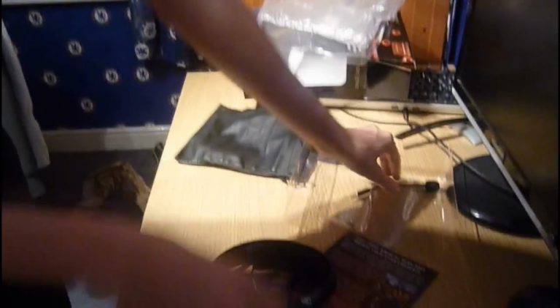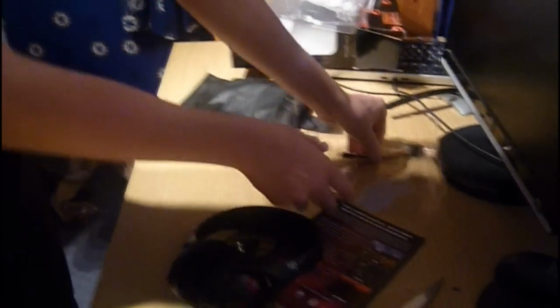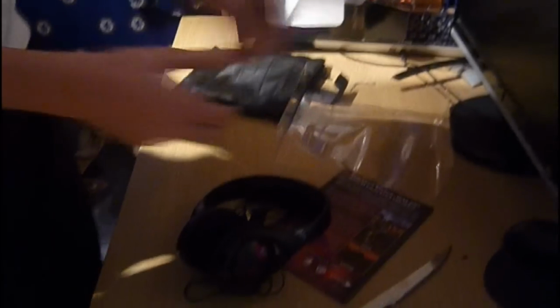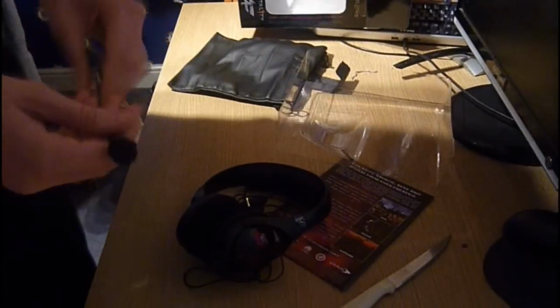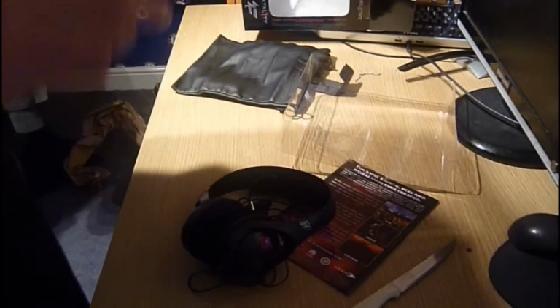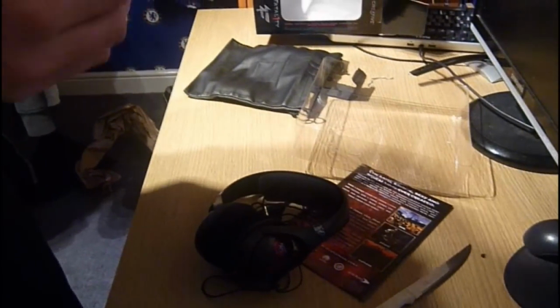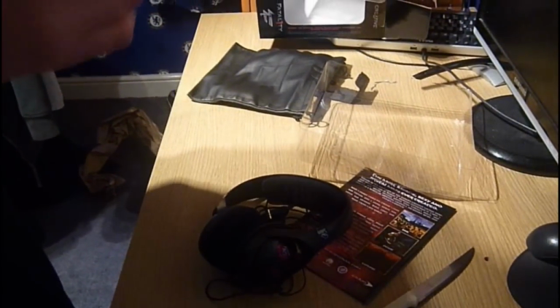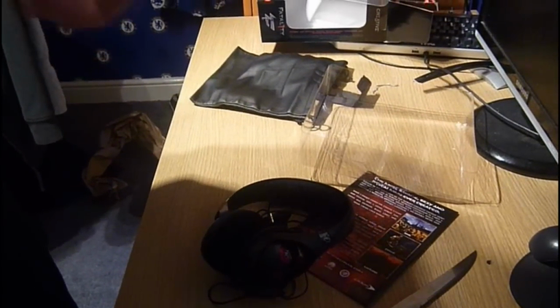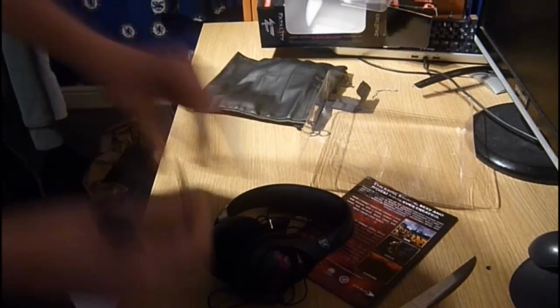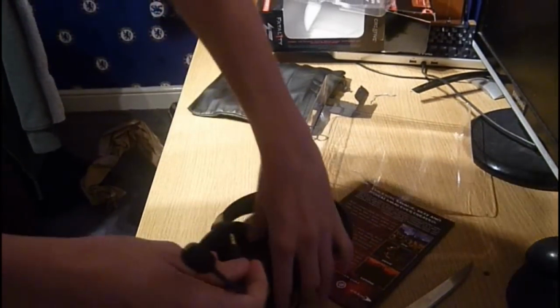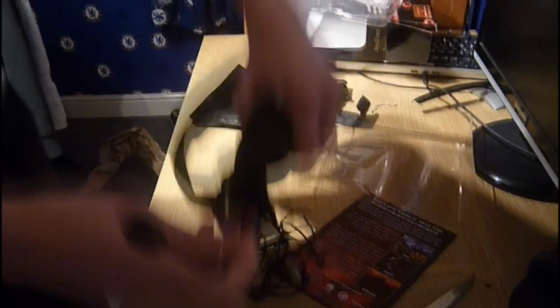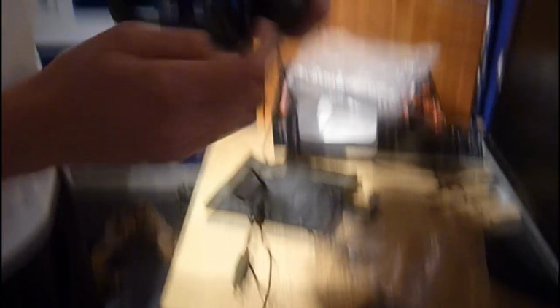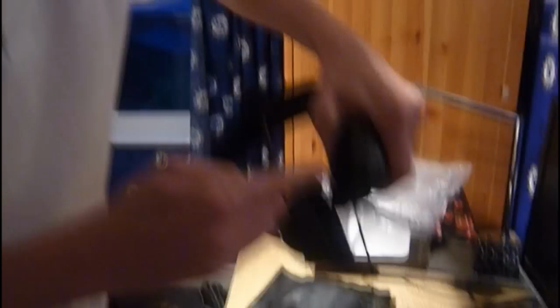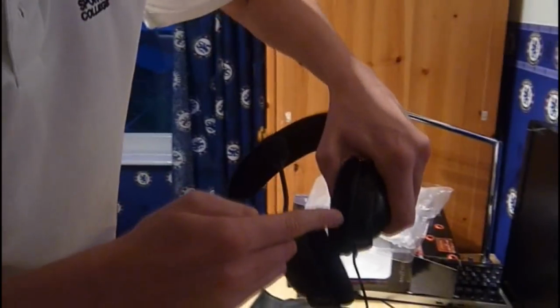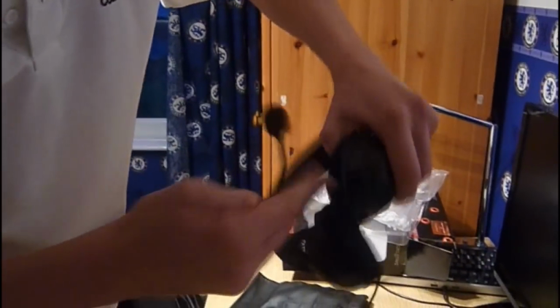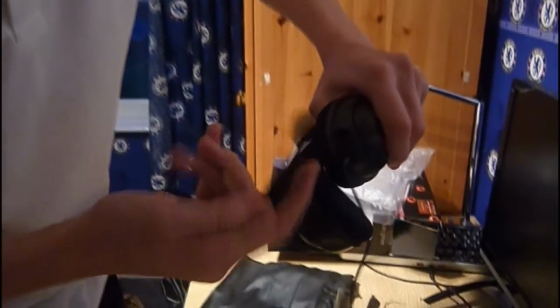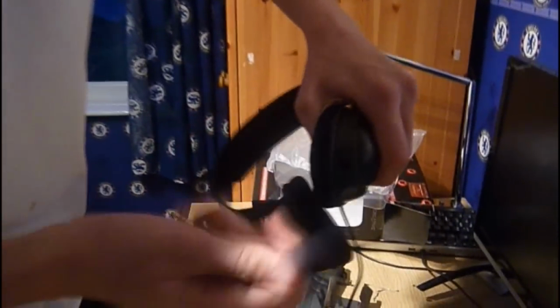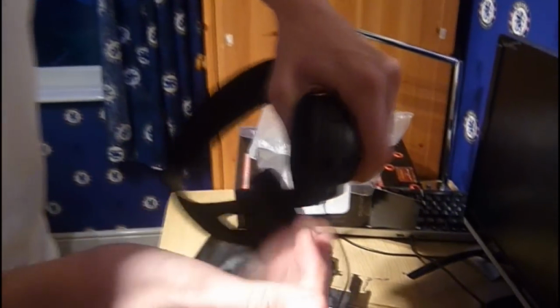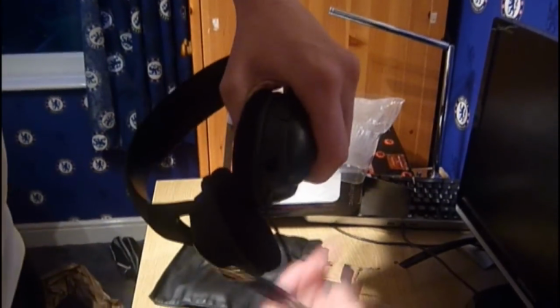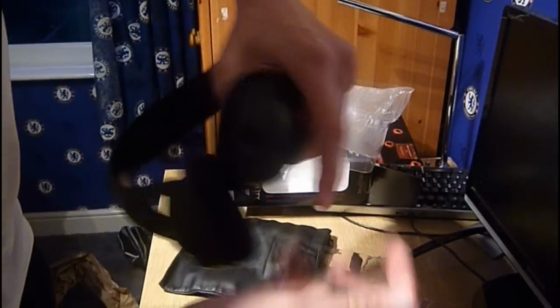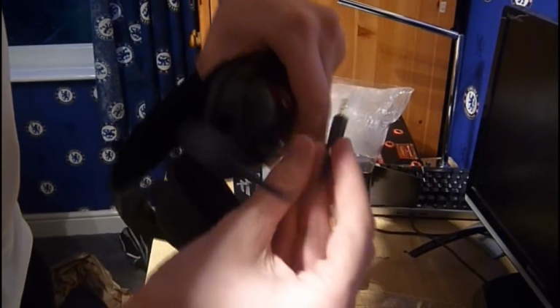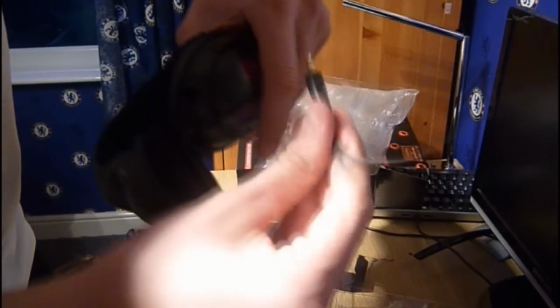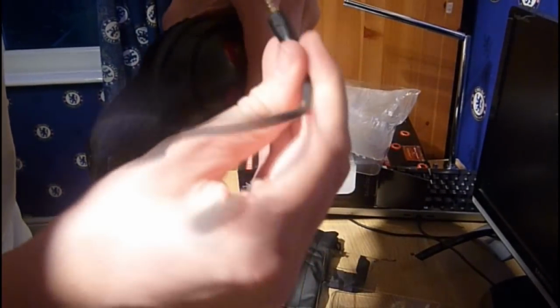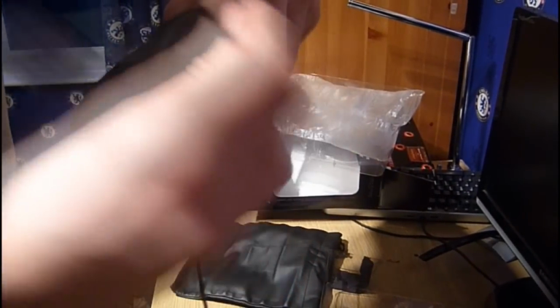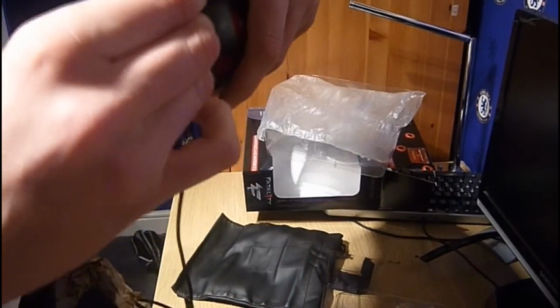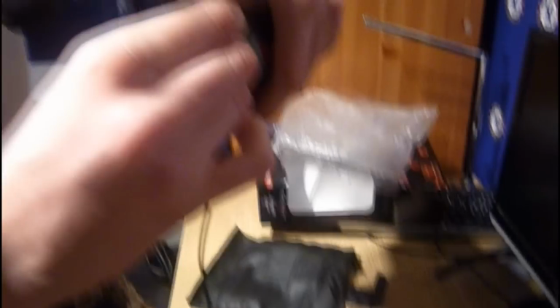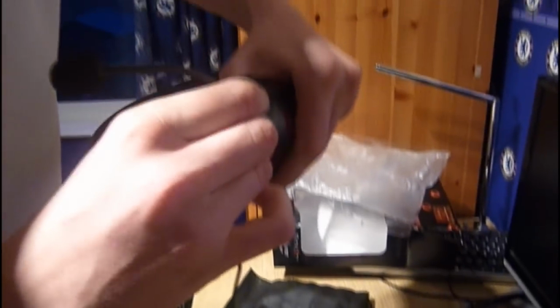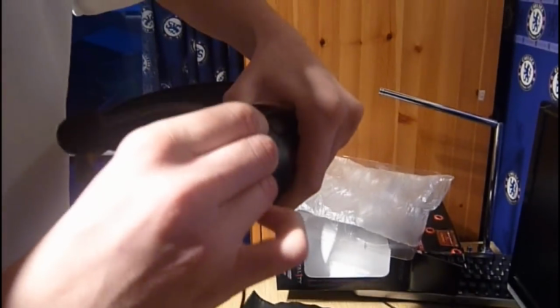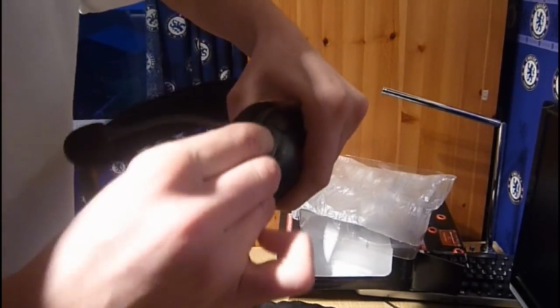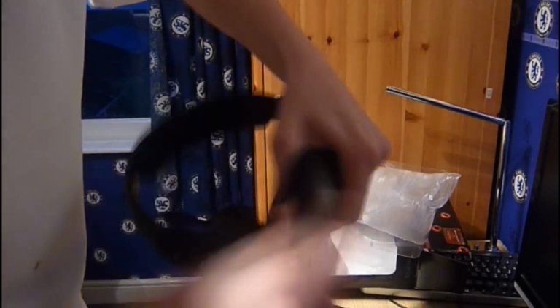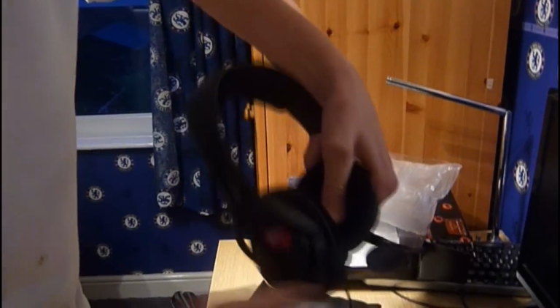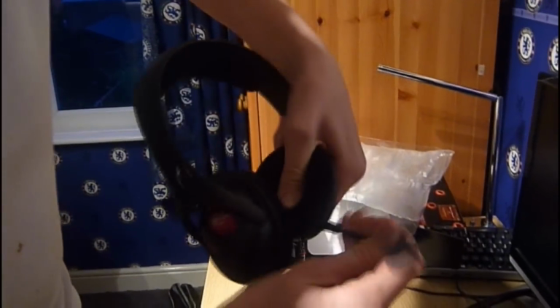Finally, since it's a headset, you need to put the microphone in, which fits into a little port. Line it up and there we have it.